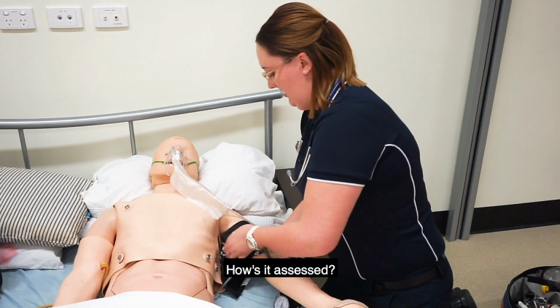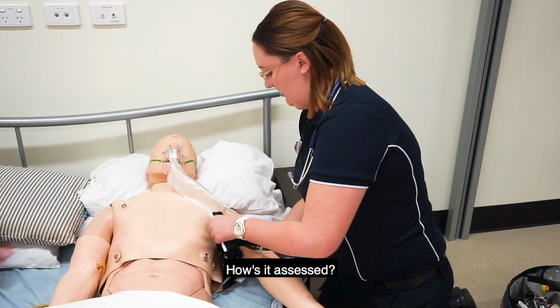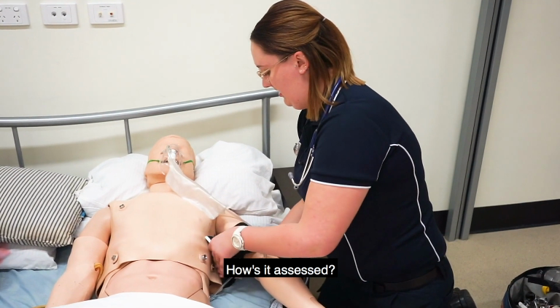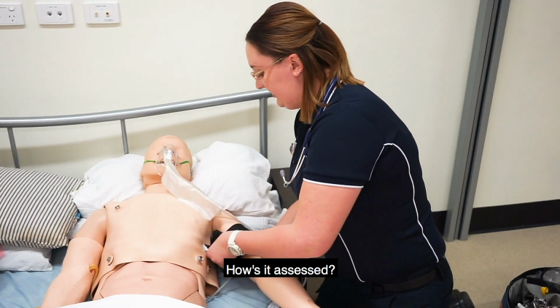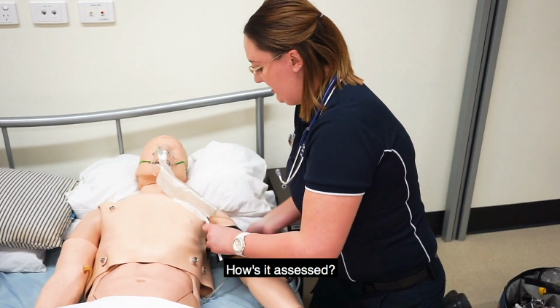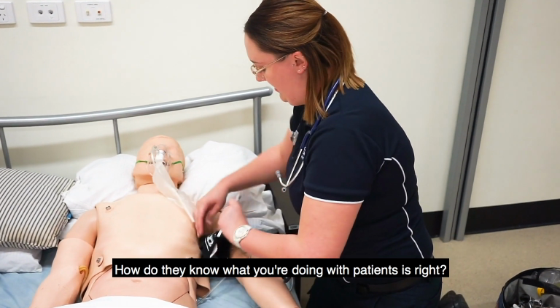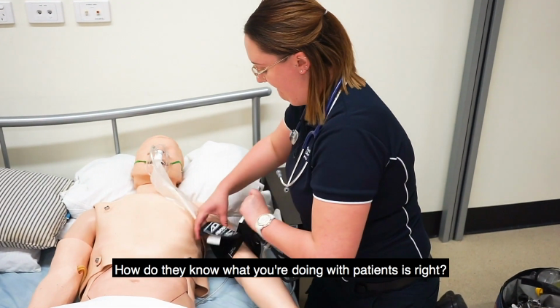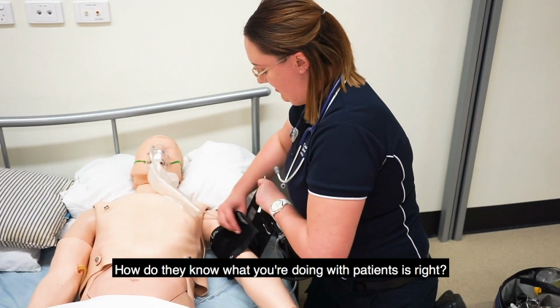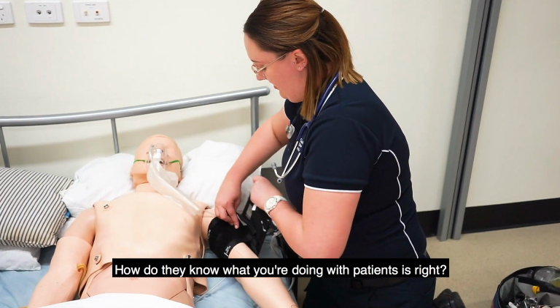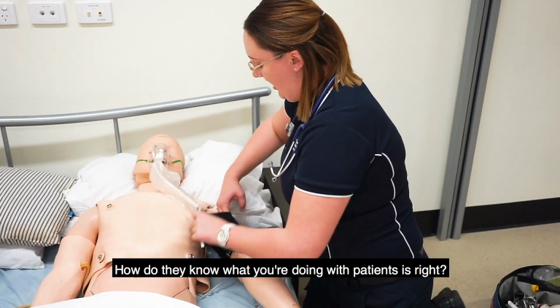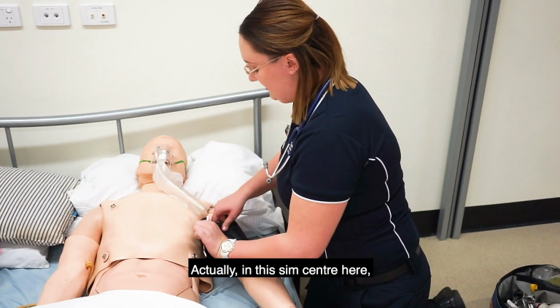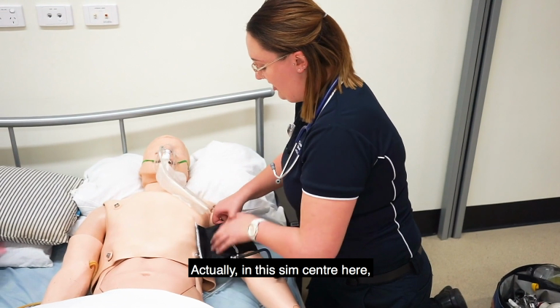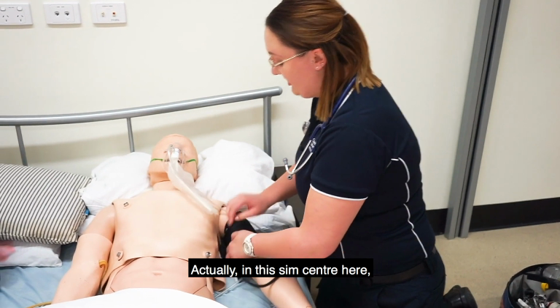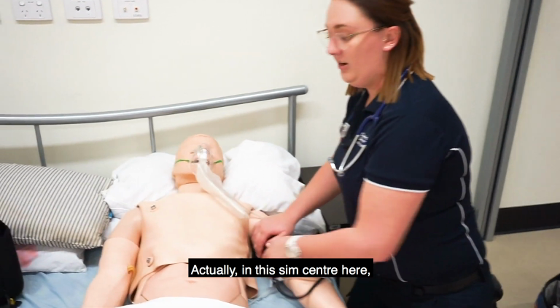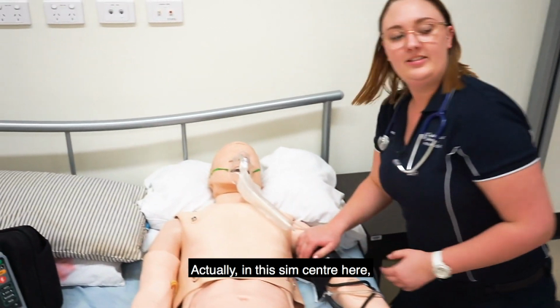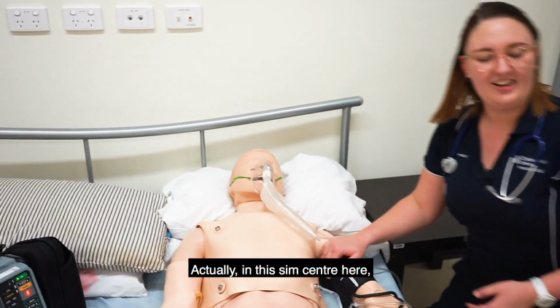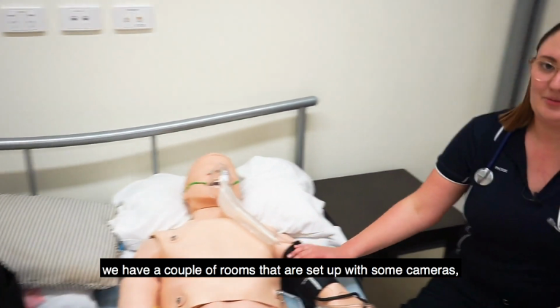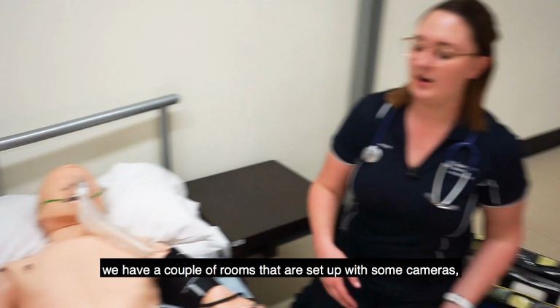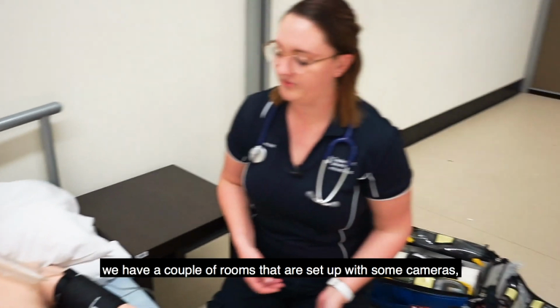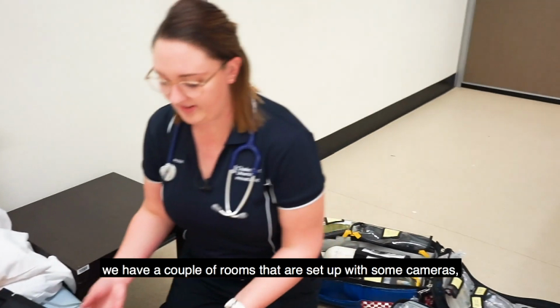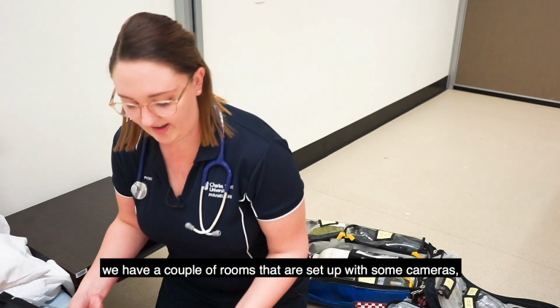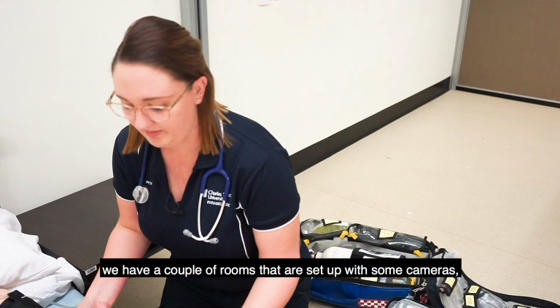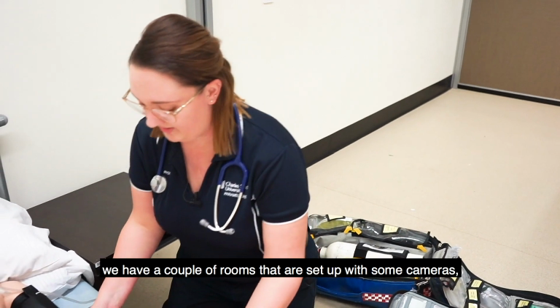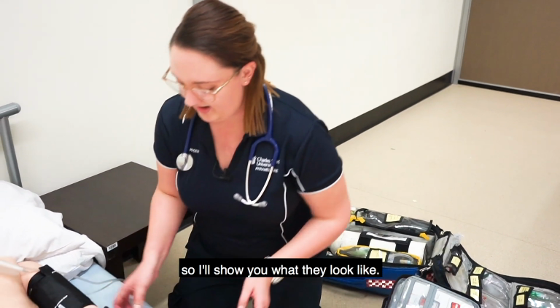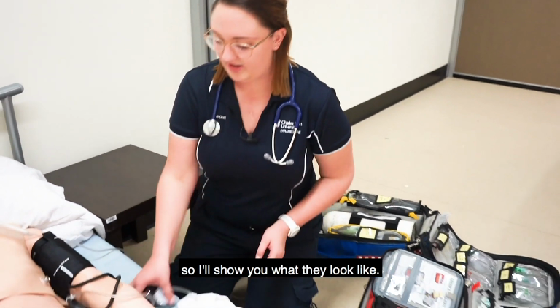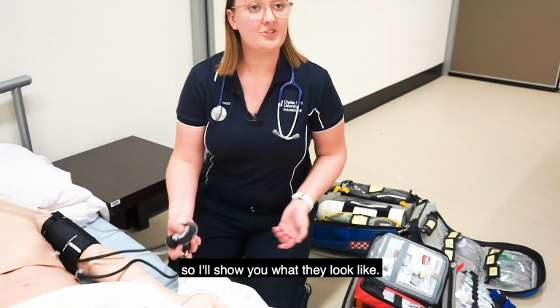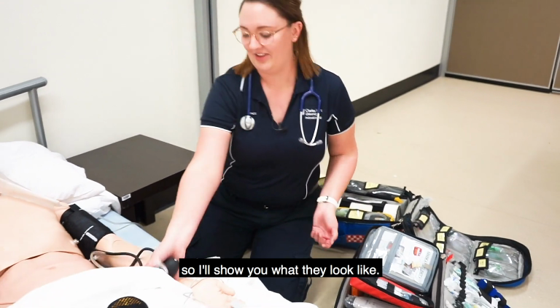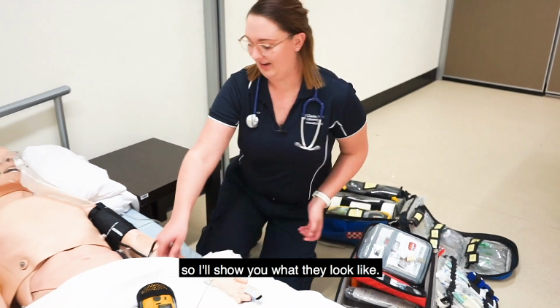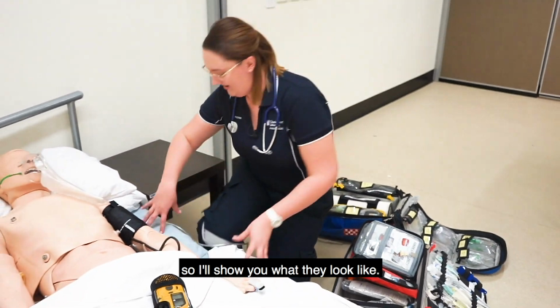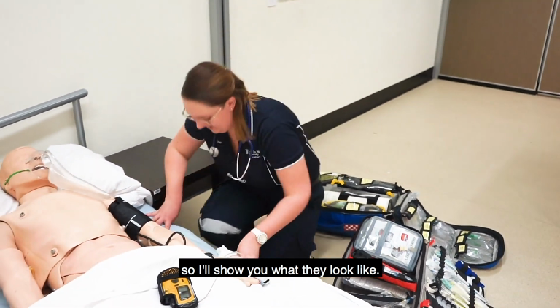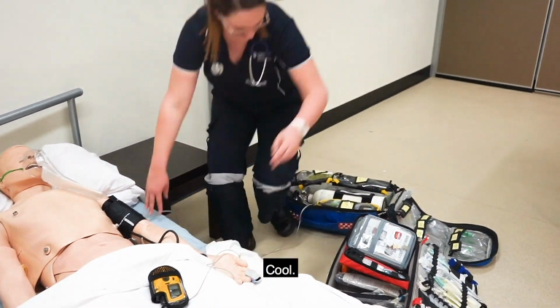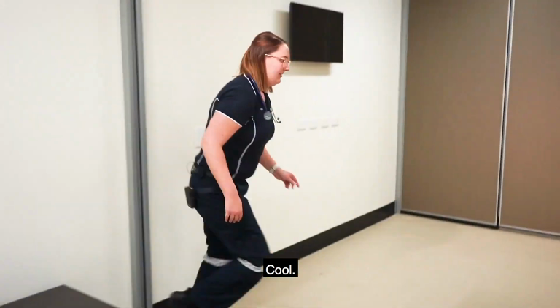So how is it assessed? Like how do they know what you're doing with patients? In this SimCentre here we have a couple of rooms that are set up with some cameras. I'll show you what they look like. Cool.